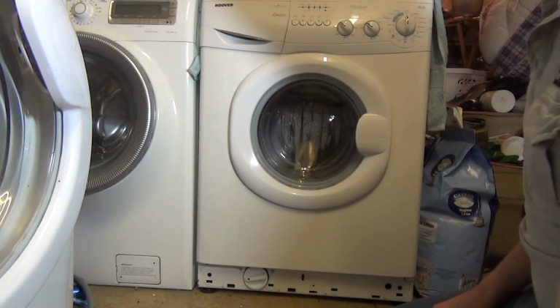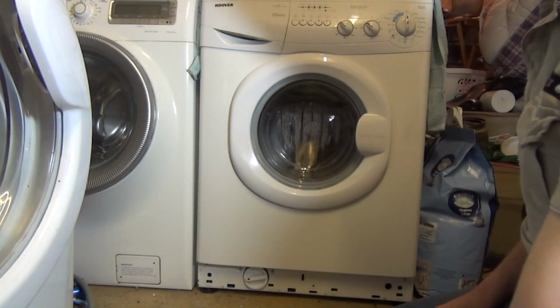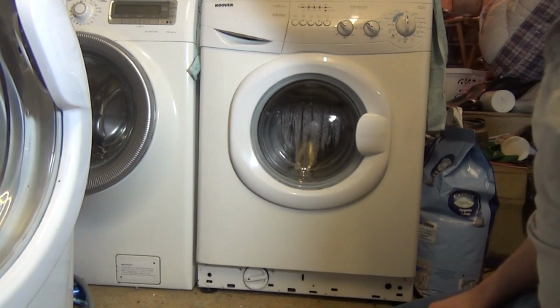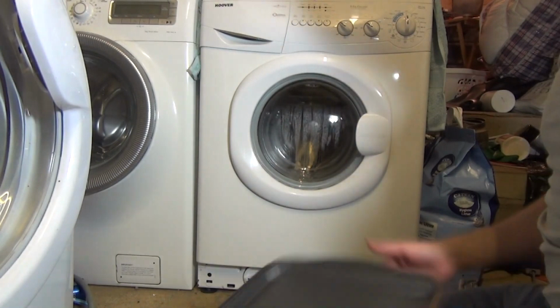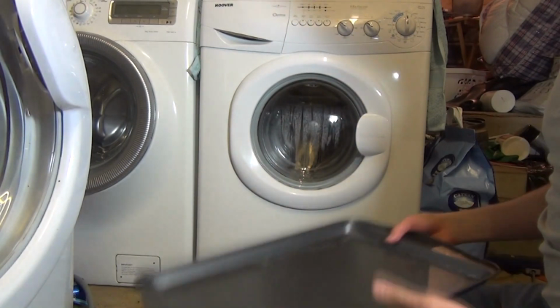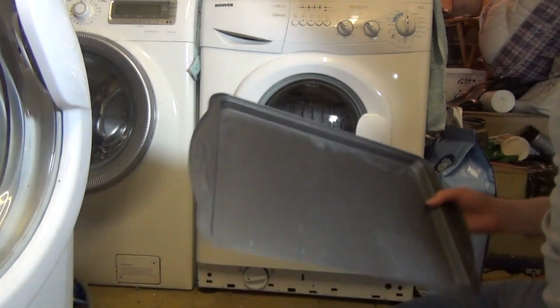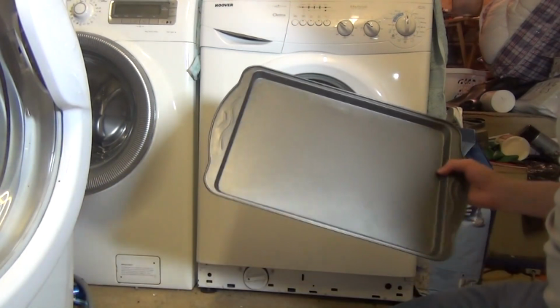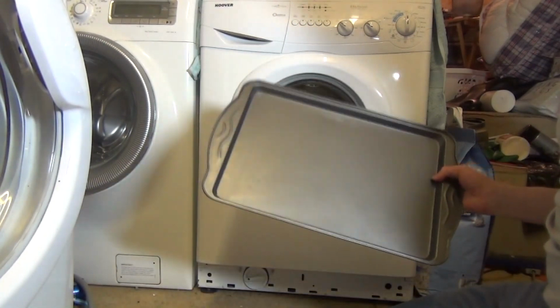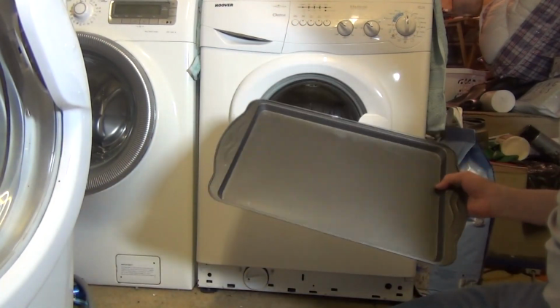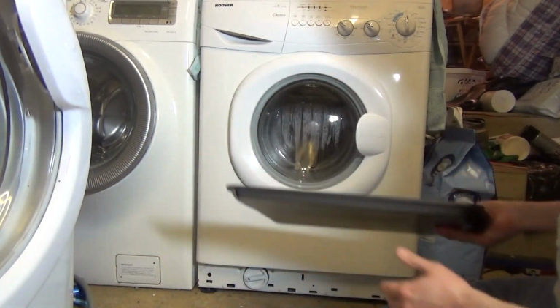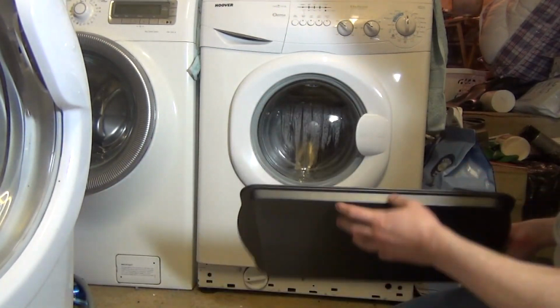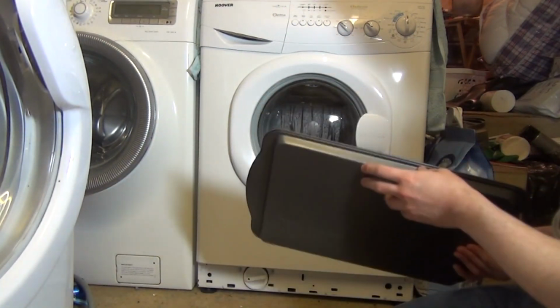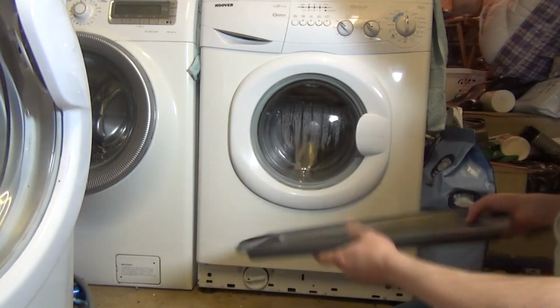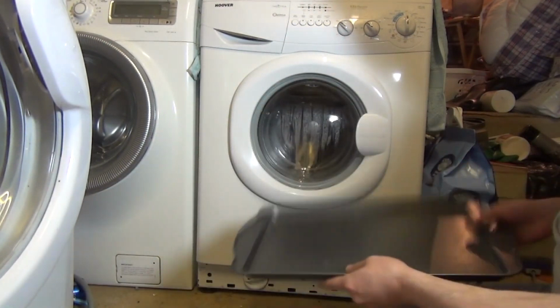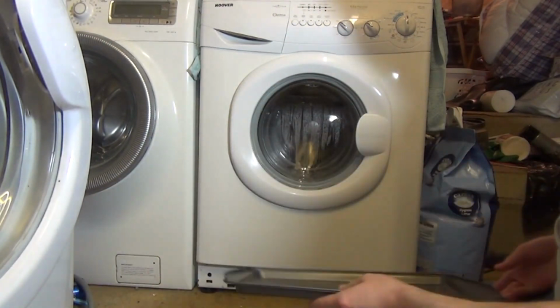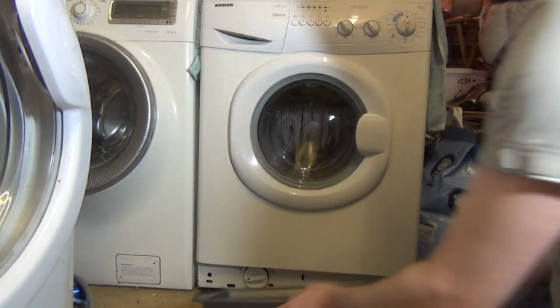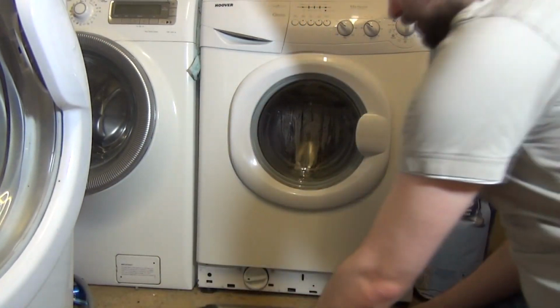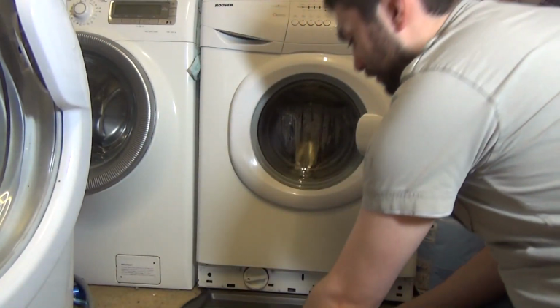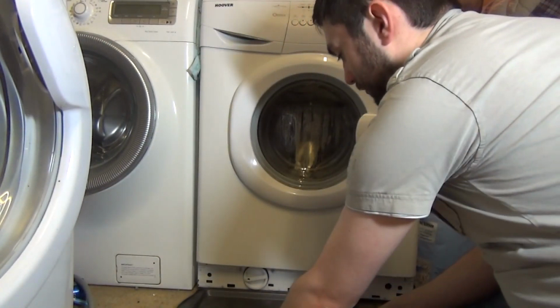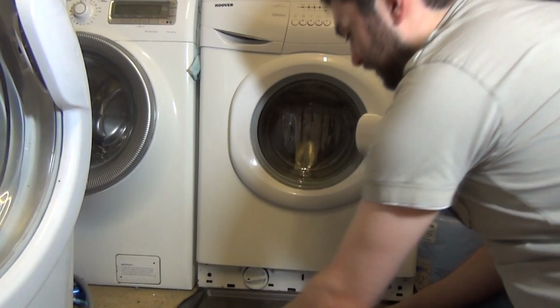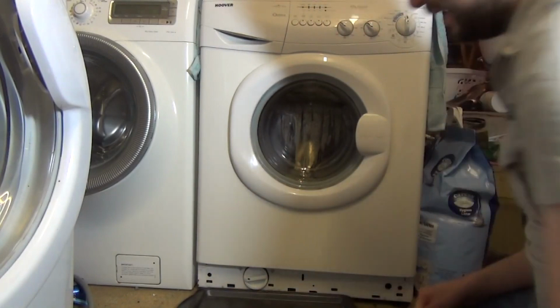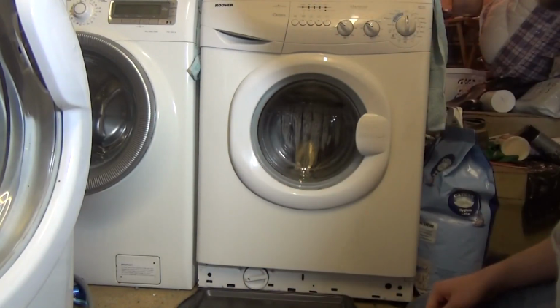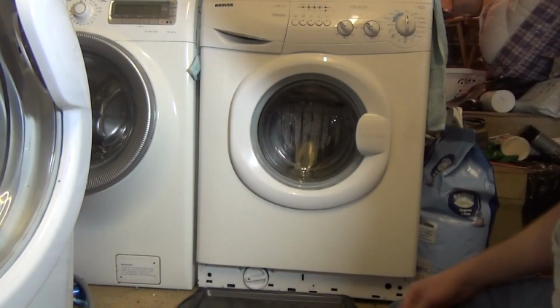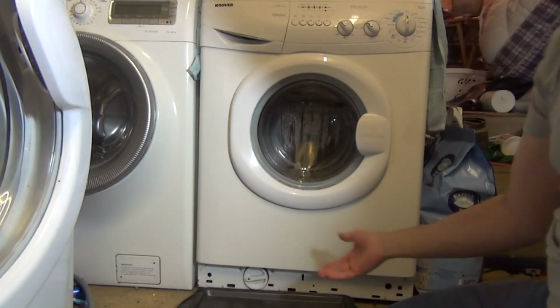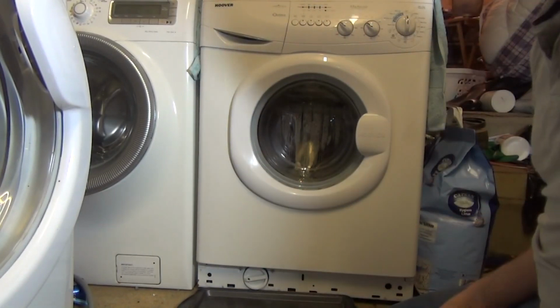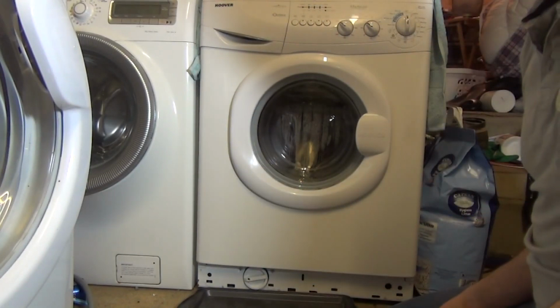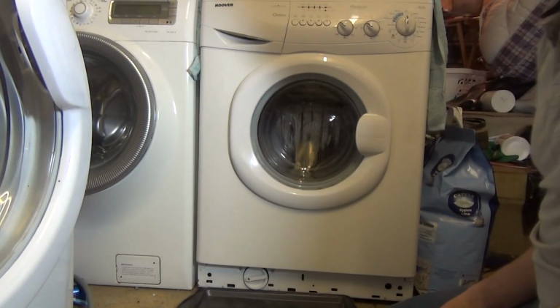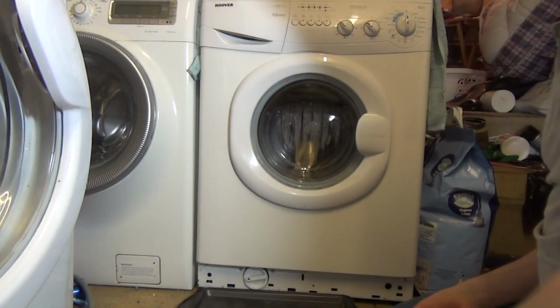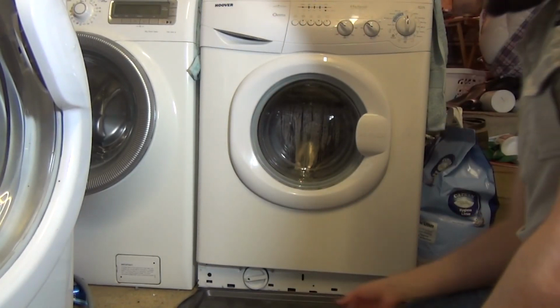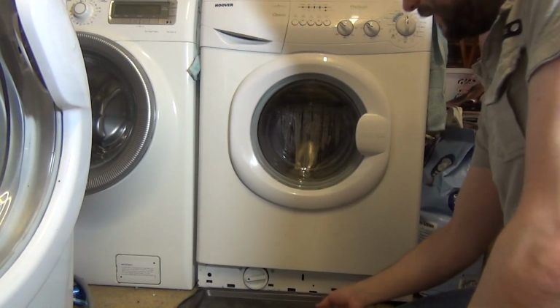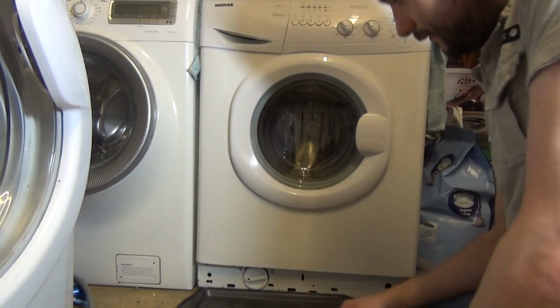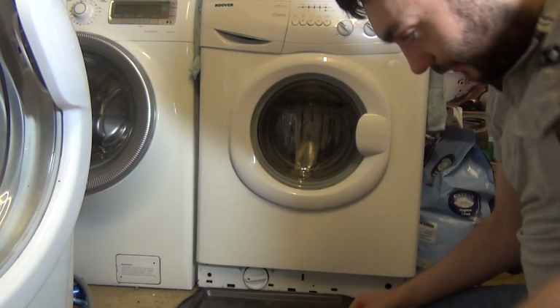What you're going to need is get a baking tray — it's quite a large baking tray. But as you can see it neatly fits underneath the filter.